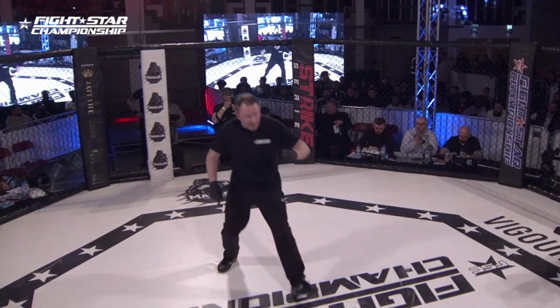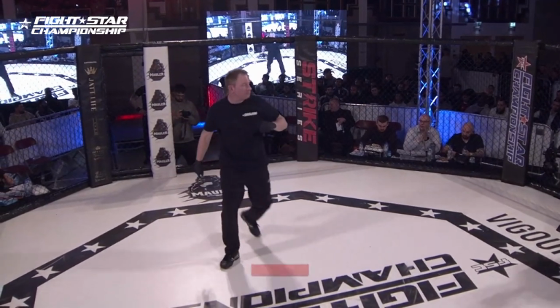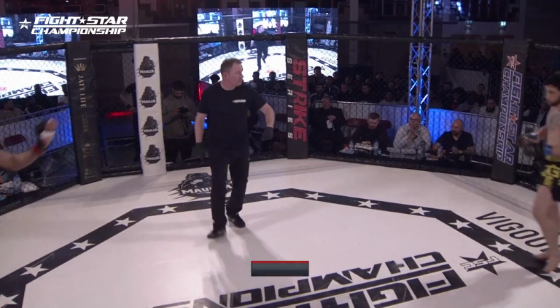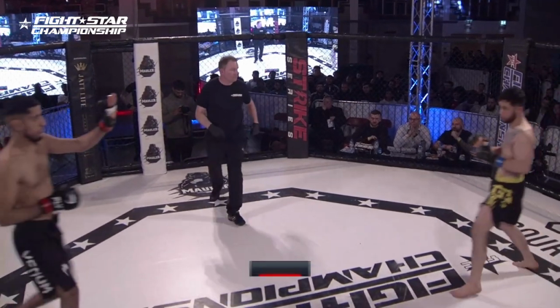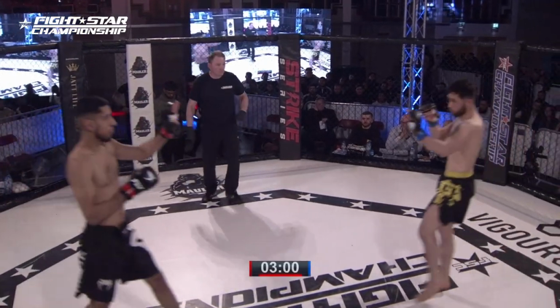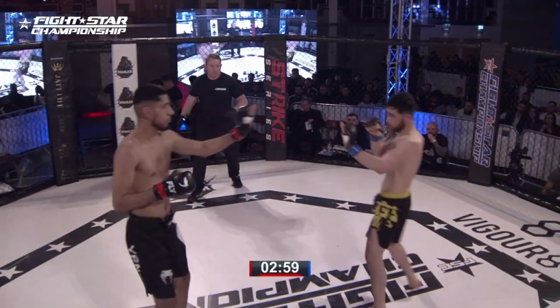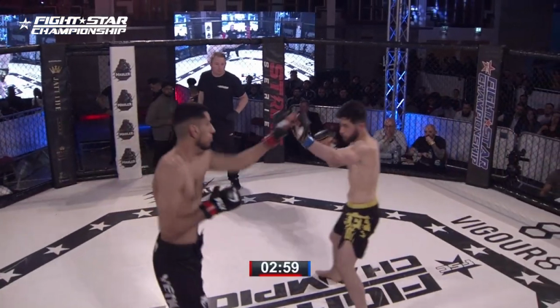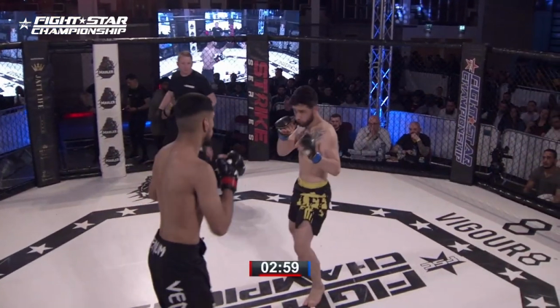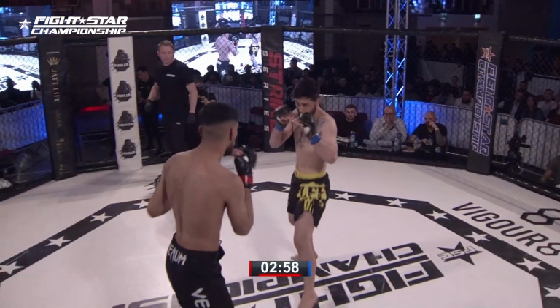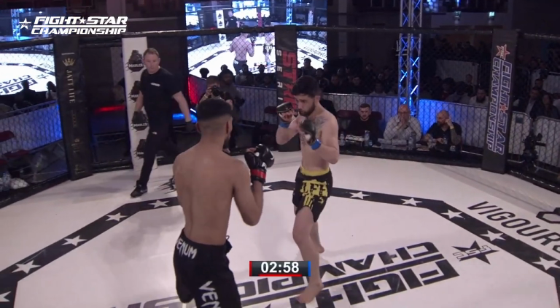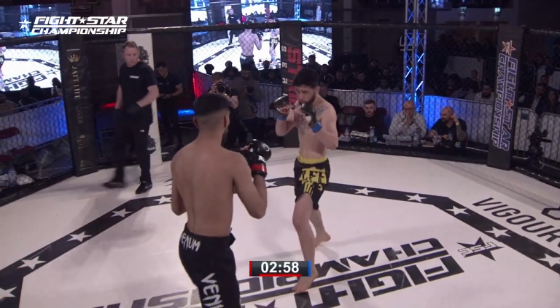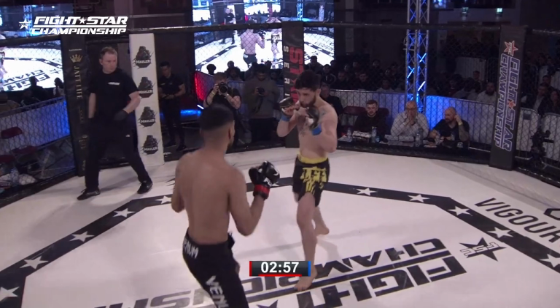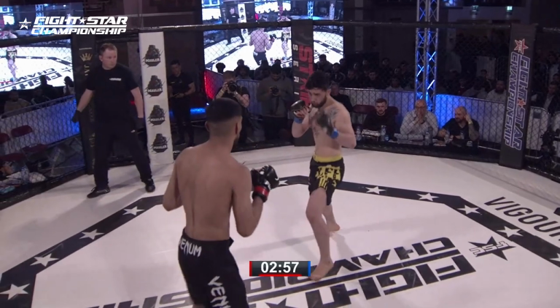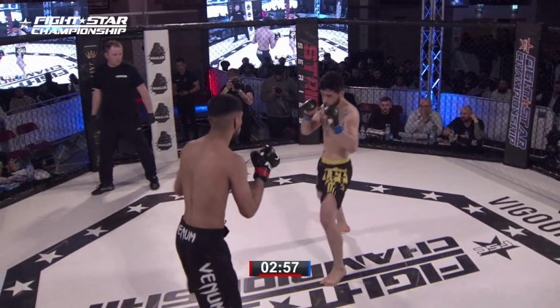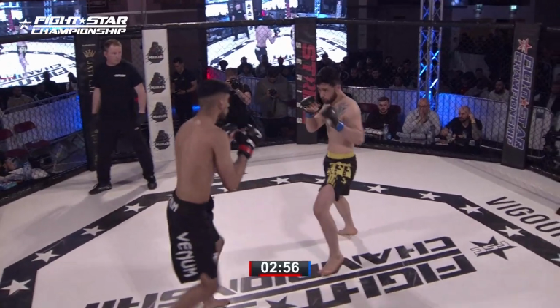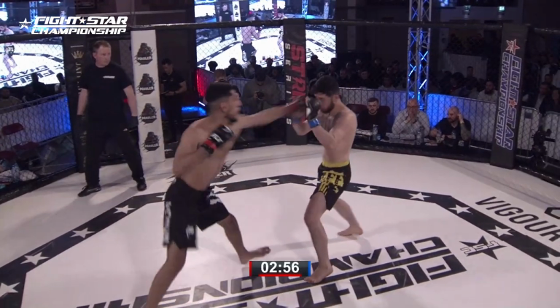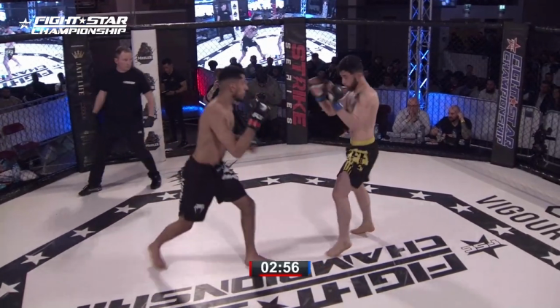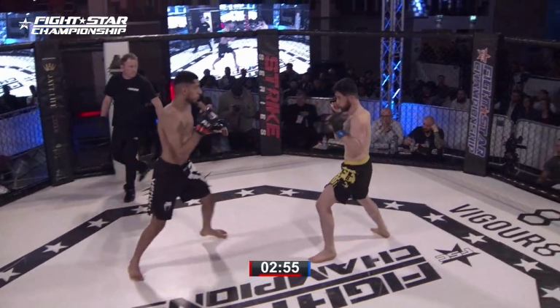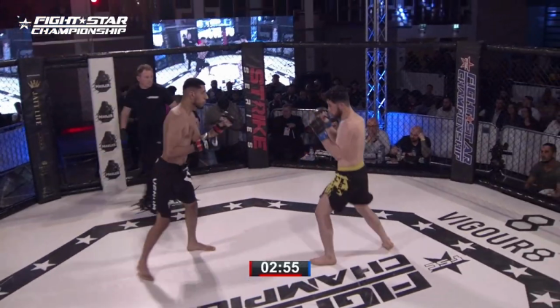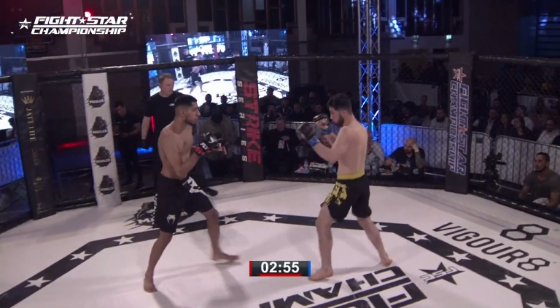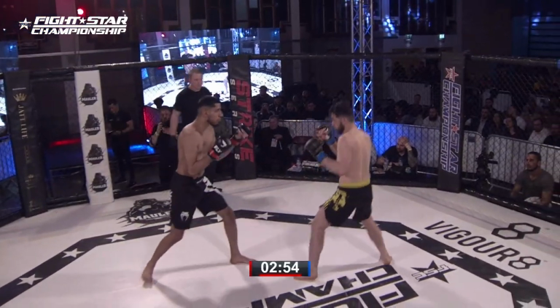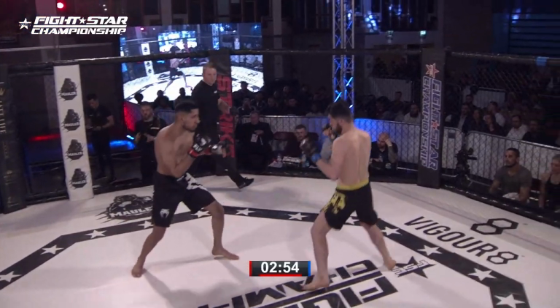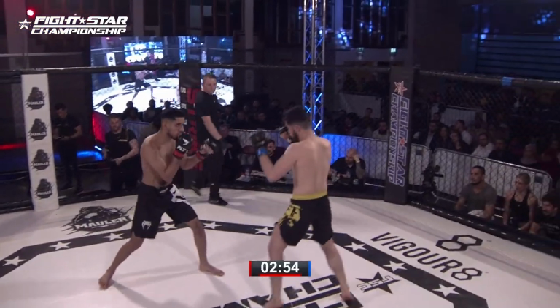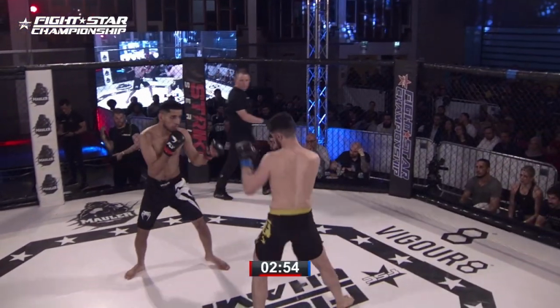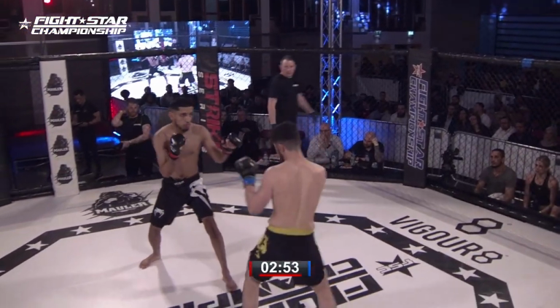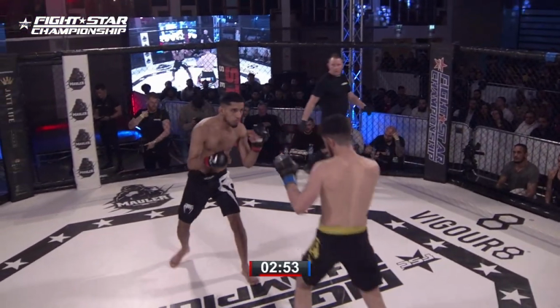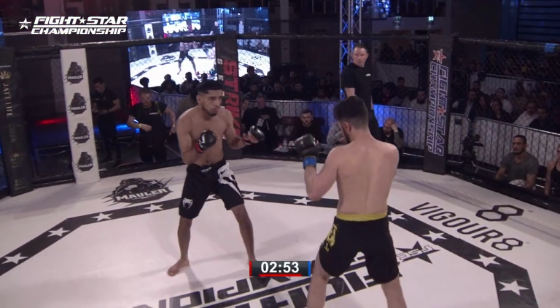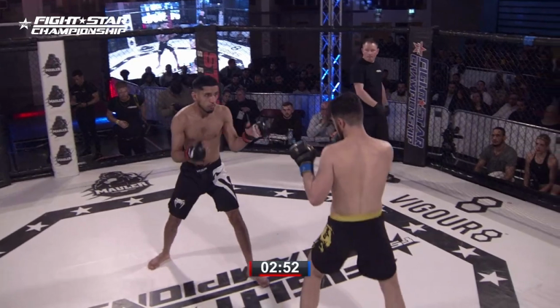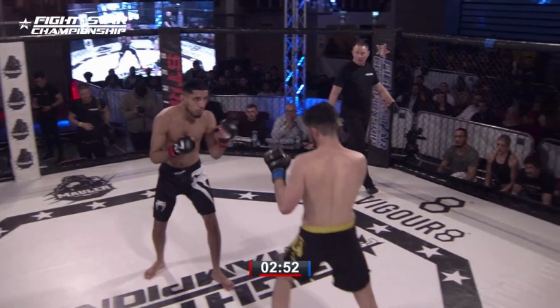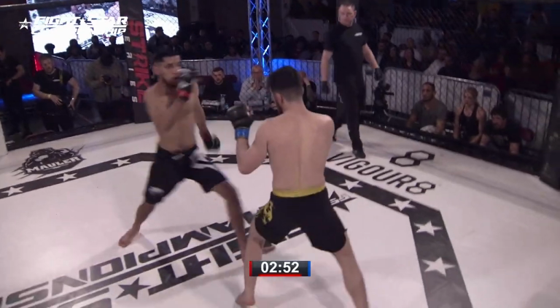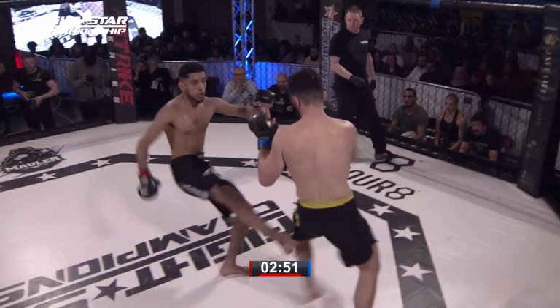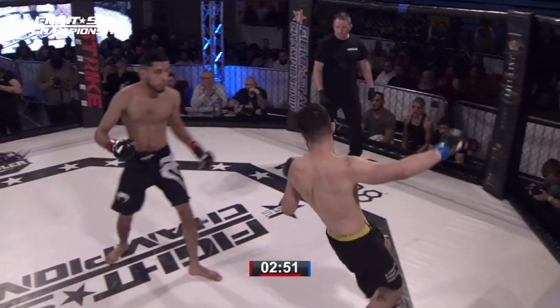Referee starts the action, and I'm now joined by Dean Minute. You'll be able to tell he's the one talking sense and I'm the one shouting. Pleasure to be here. Apologies for the lateness, but we're underway.